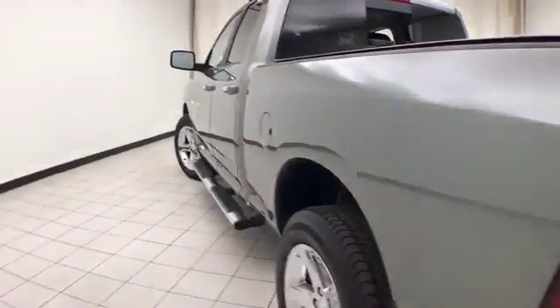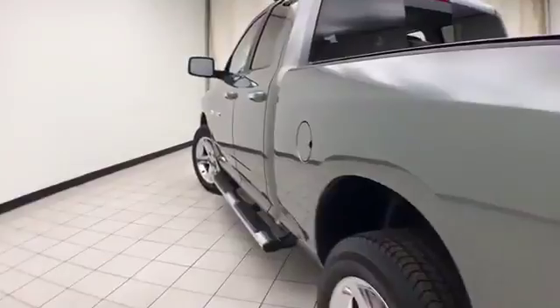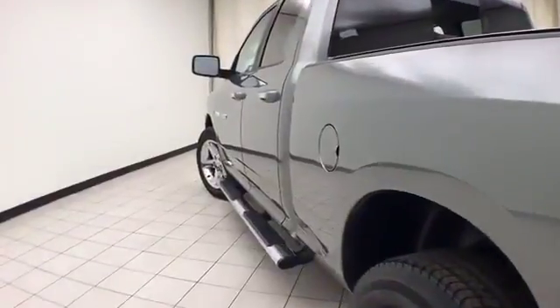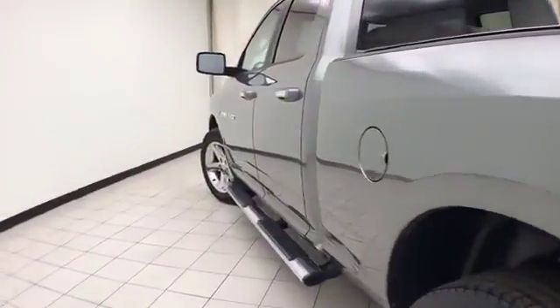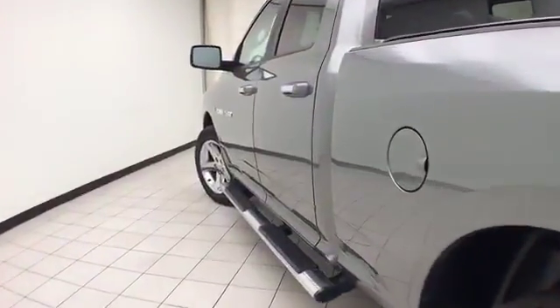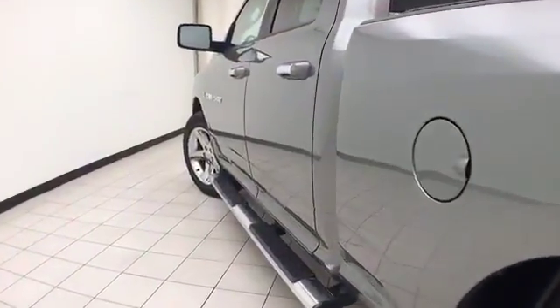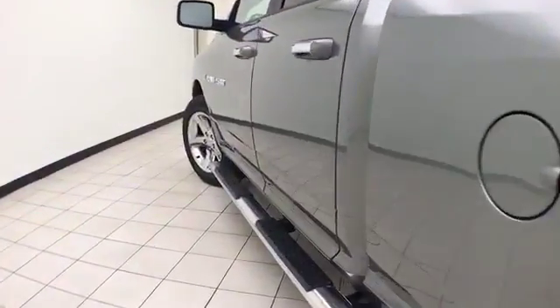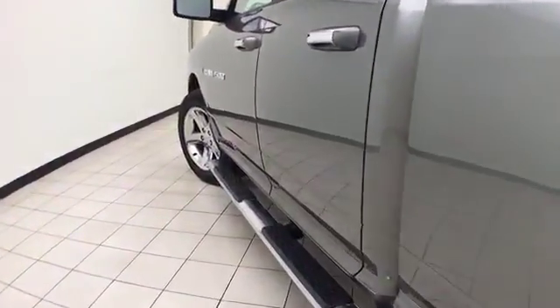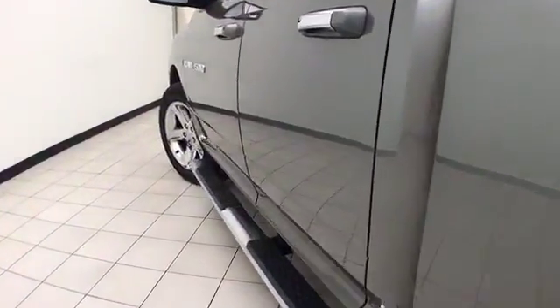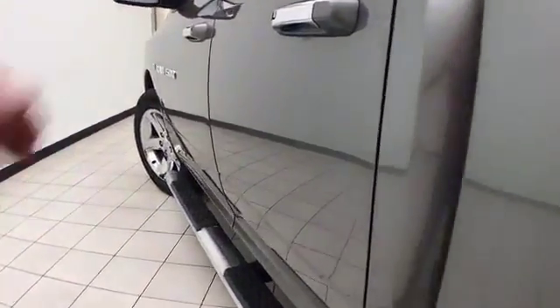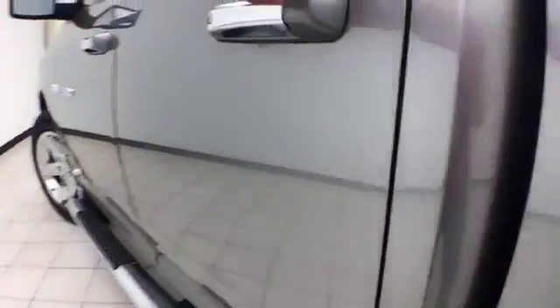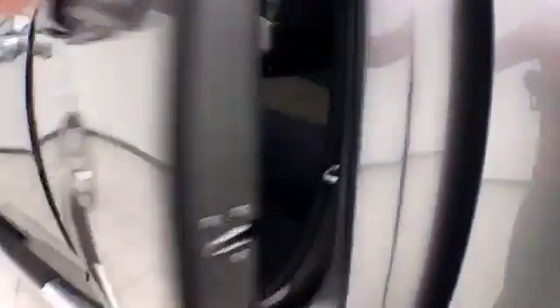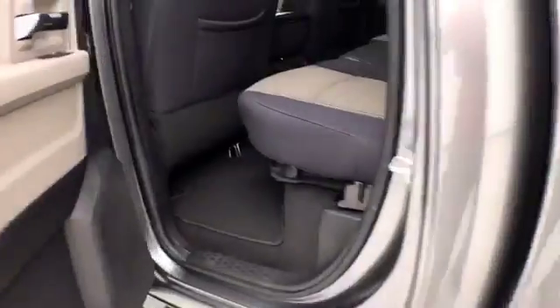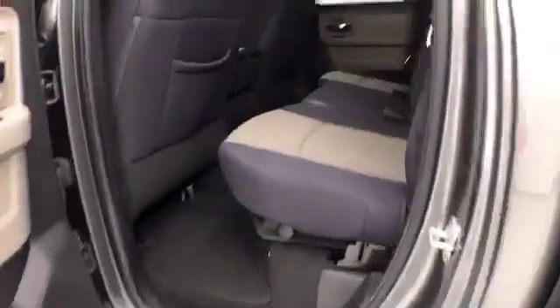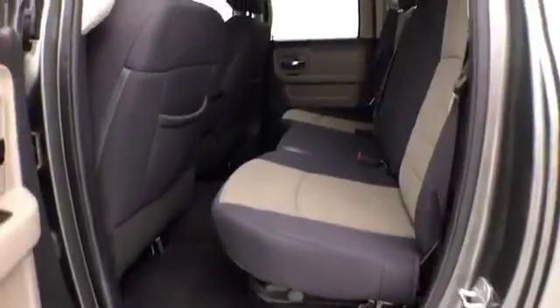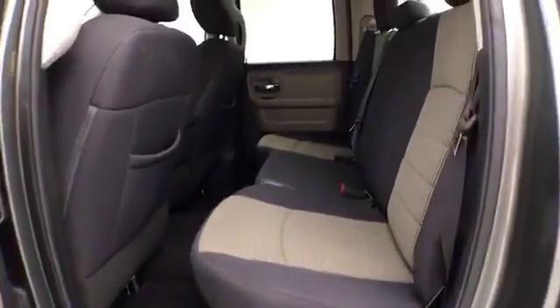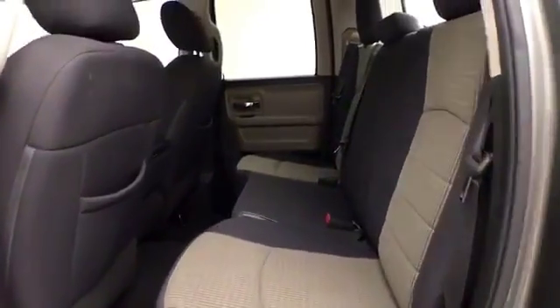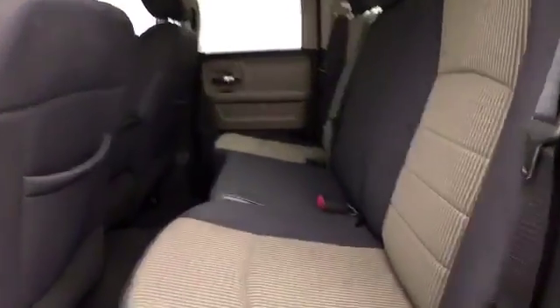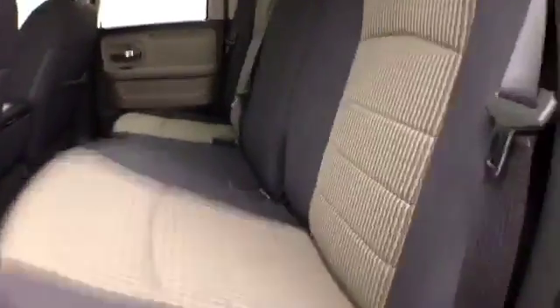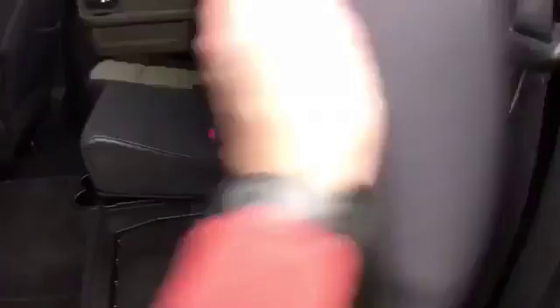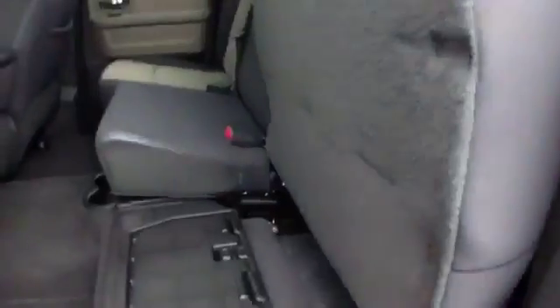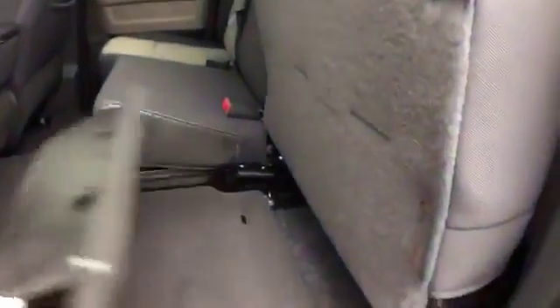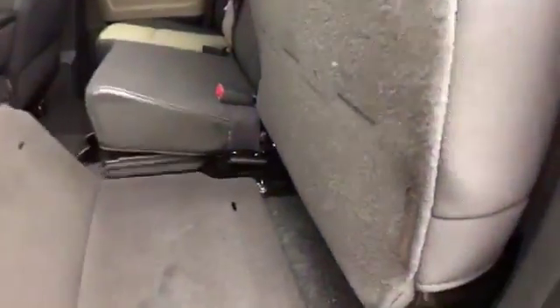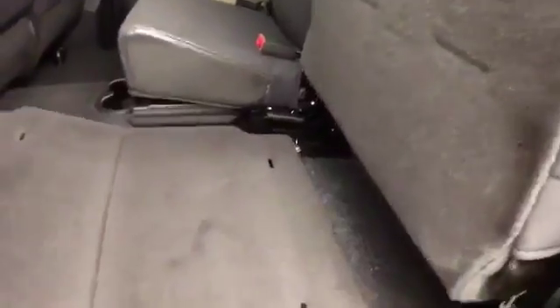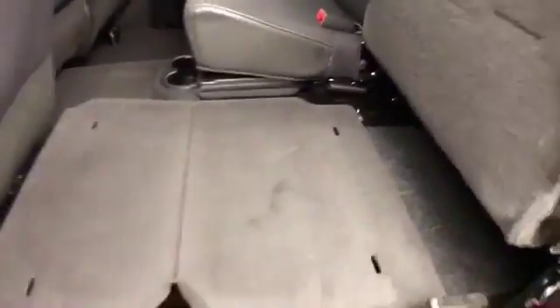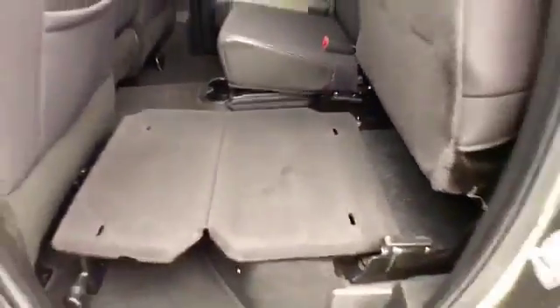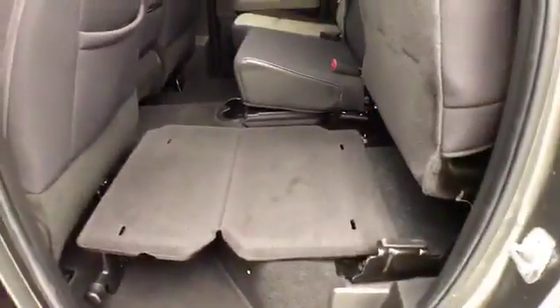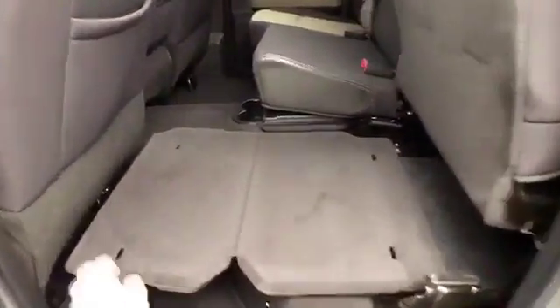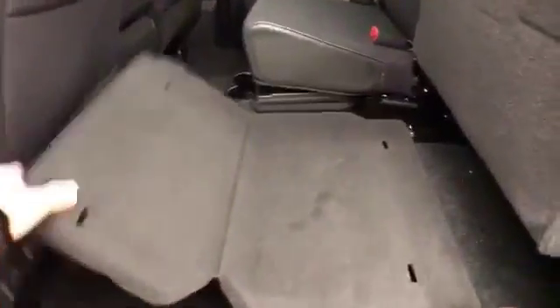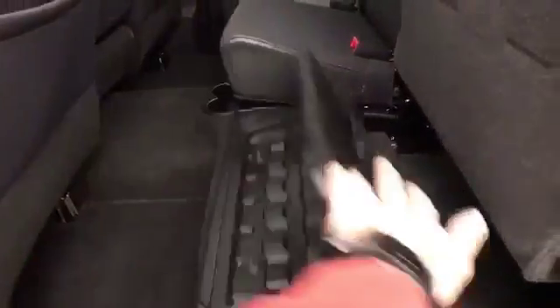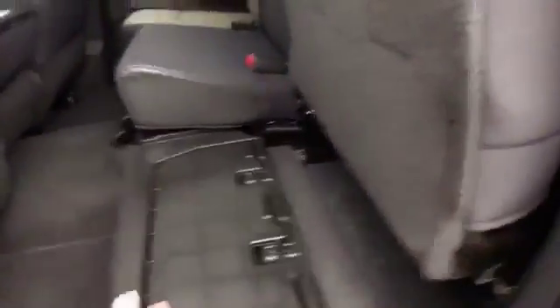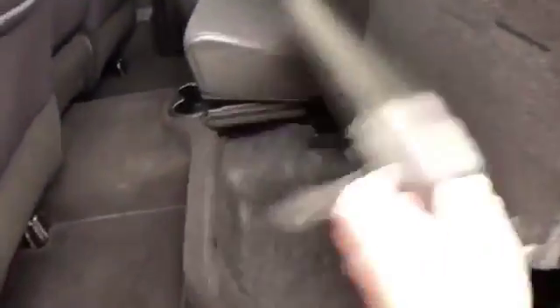Step bars make it easy to get in and out, especially for kids or shorter passengers. There's also a flat floor on both sides.